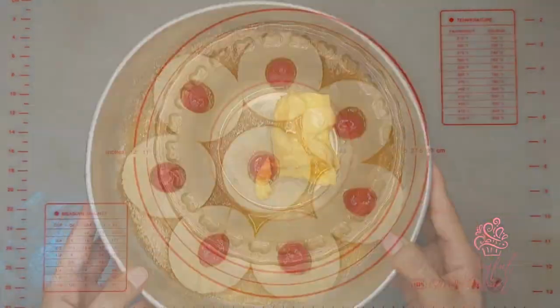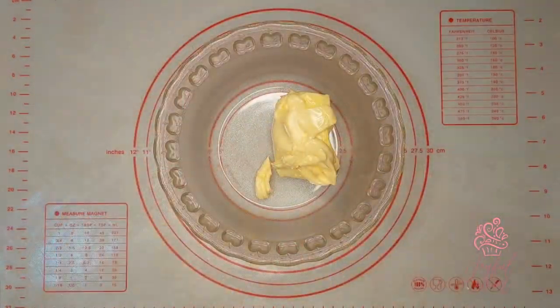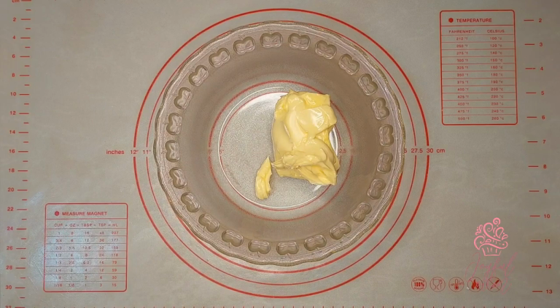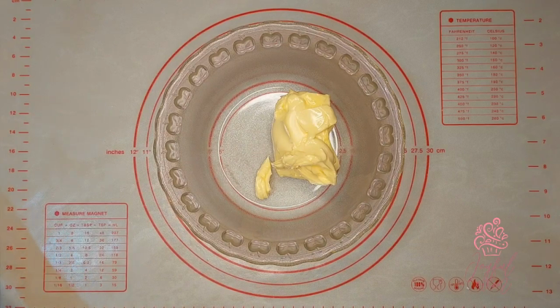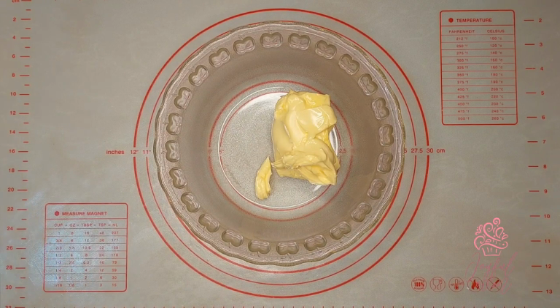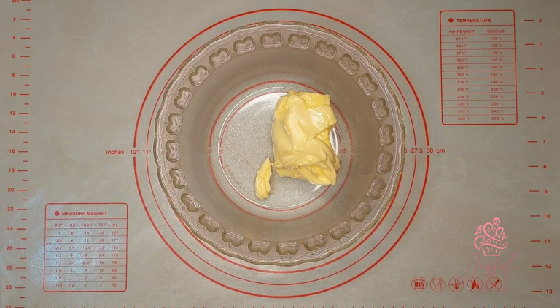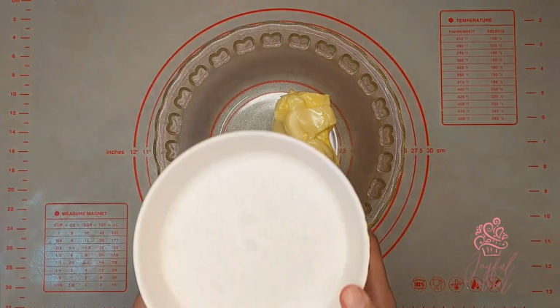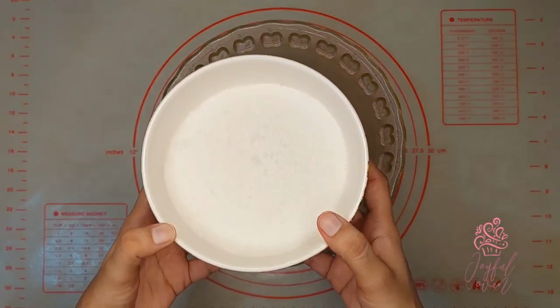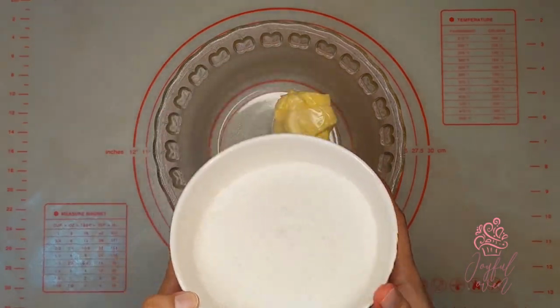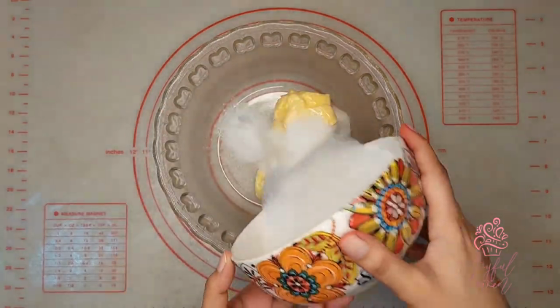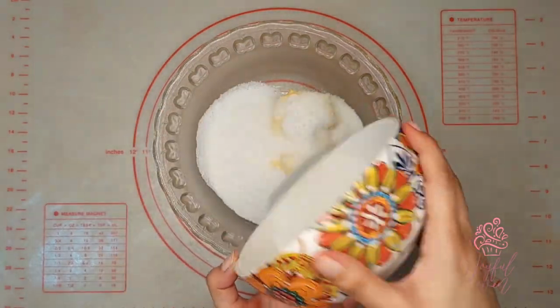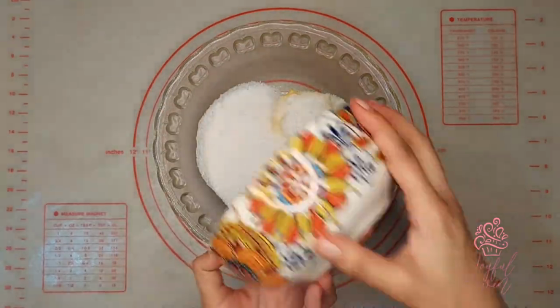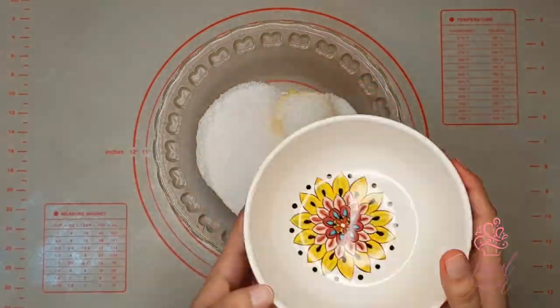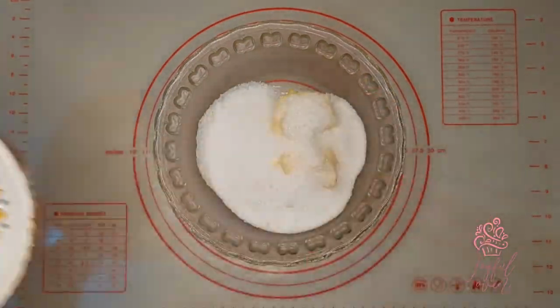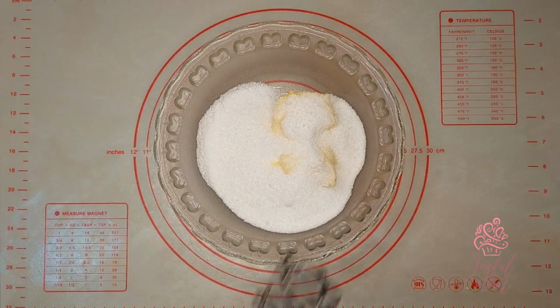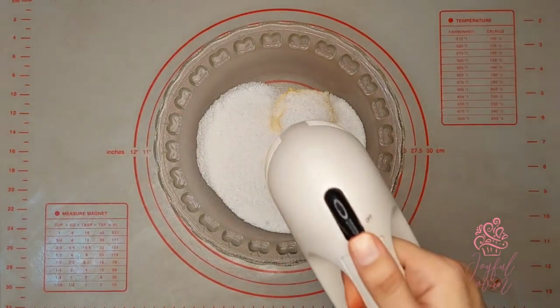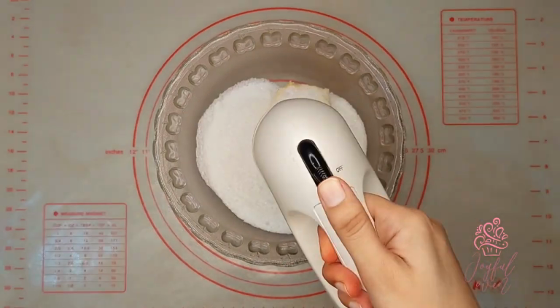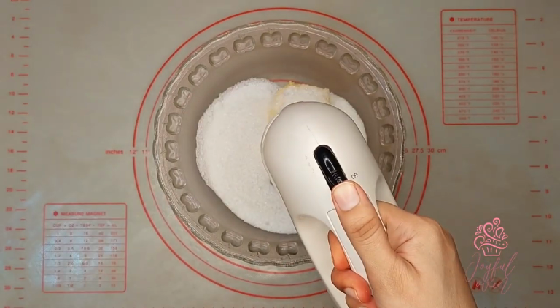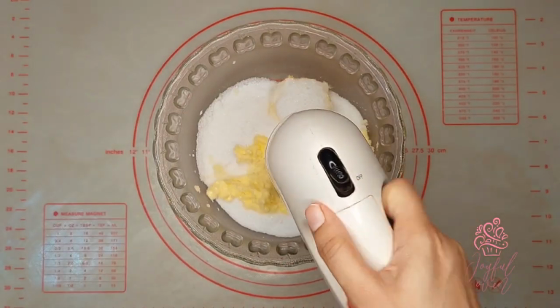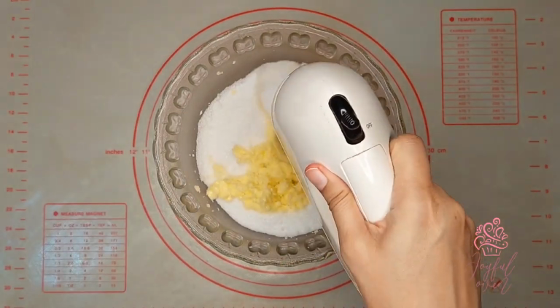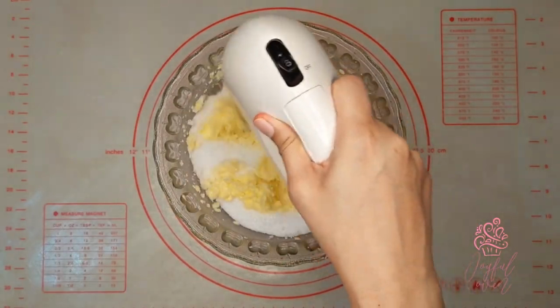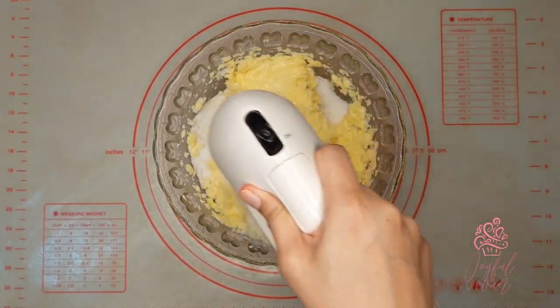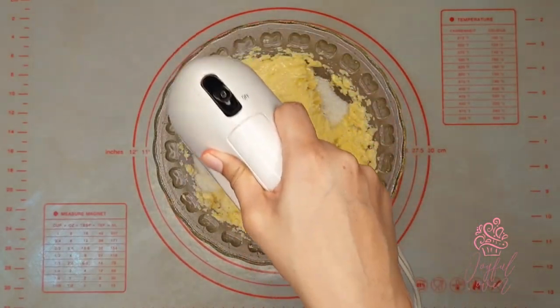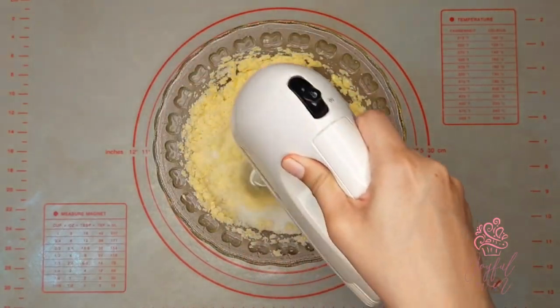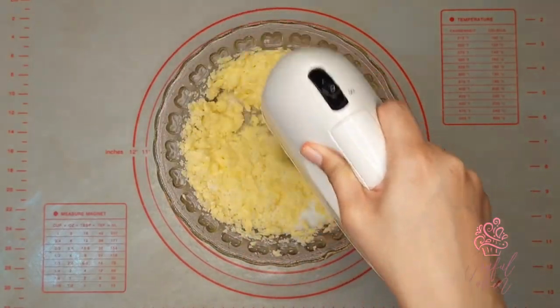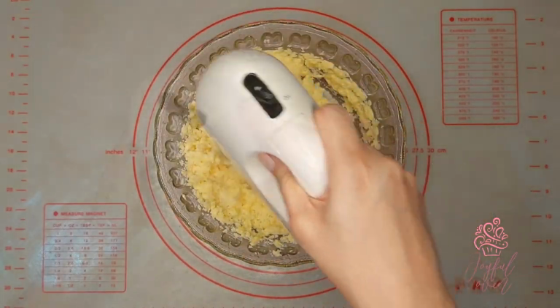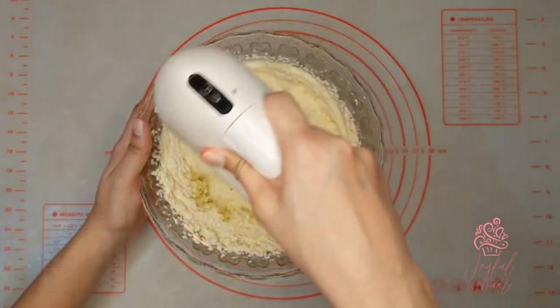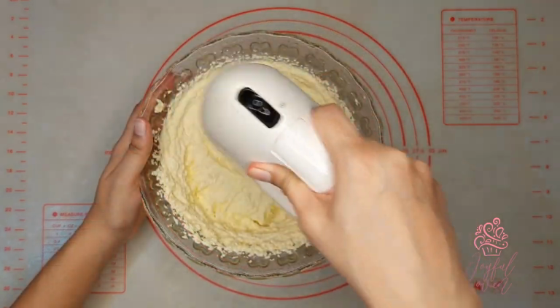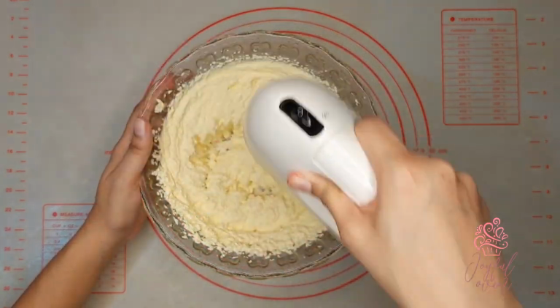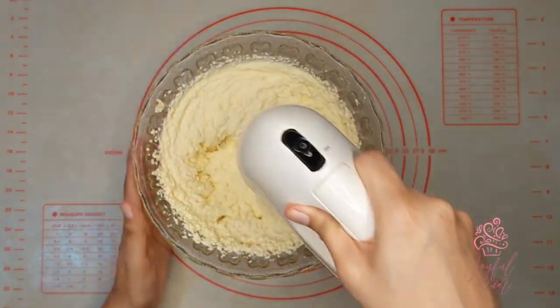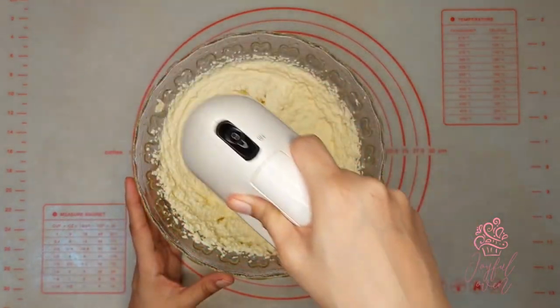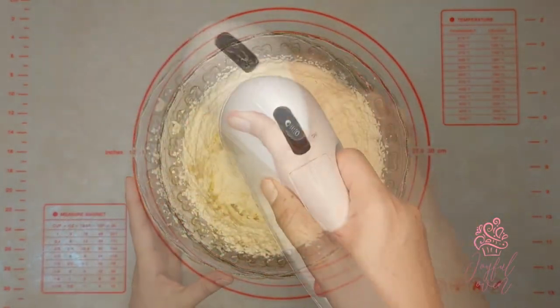Into my mixing bowl I've added three quarter cups of room temperature unsalted butter and one and a quarter cups of granulated sugar. I'll mix this together on a medium speed for about five minutes until it's nice and light.